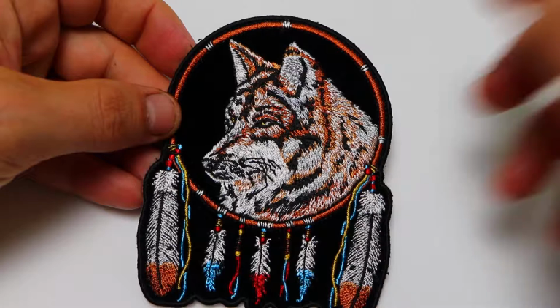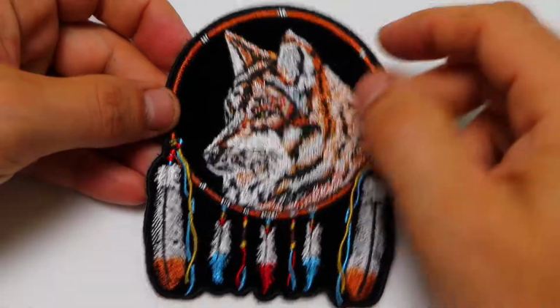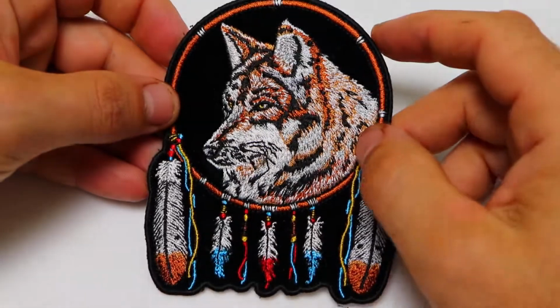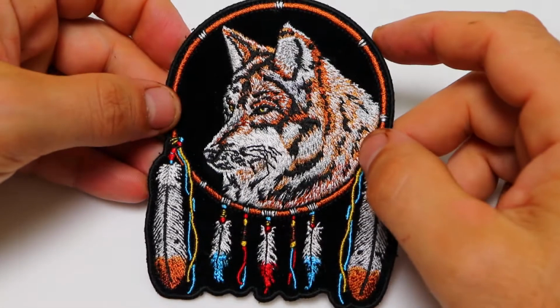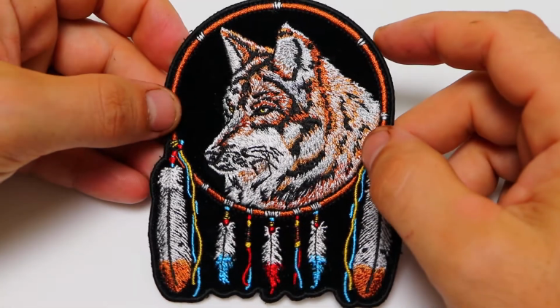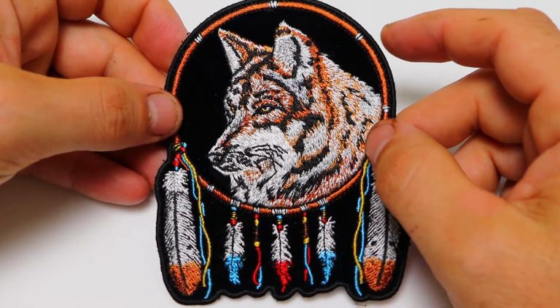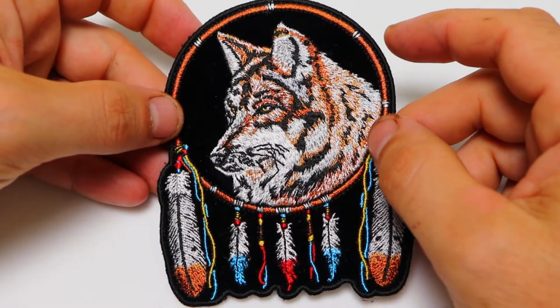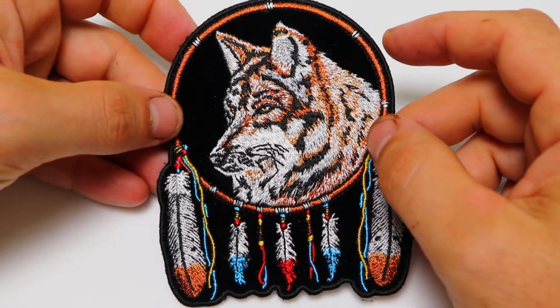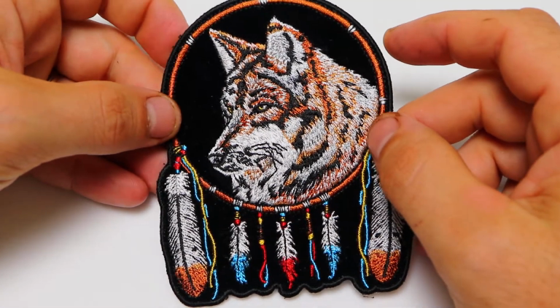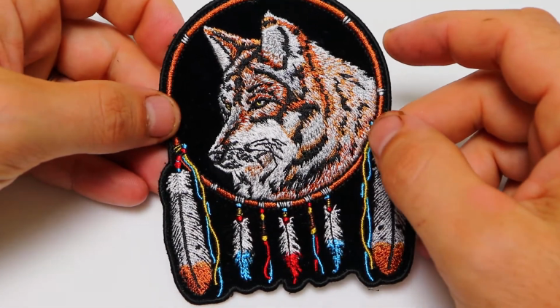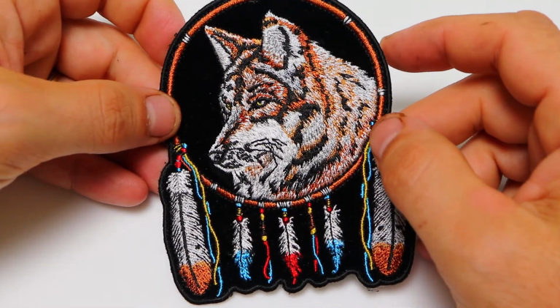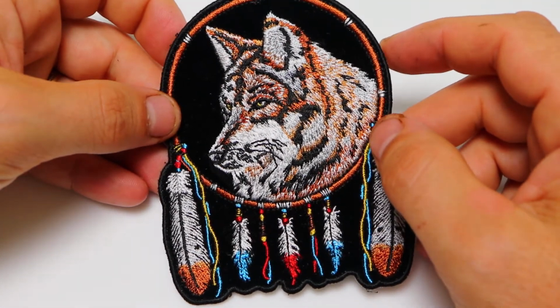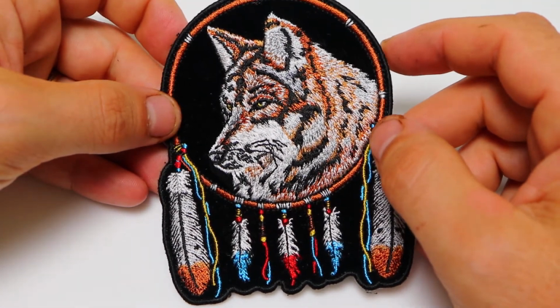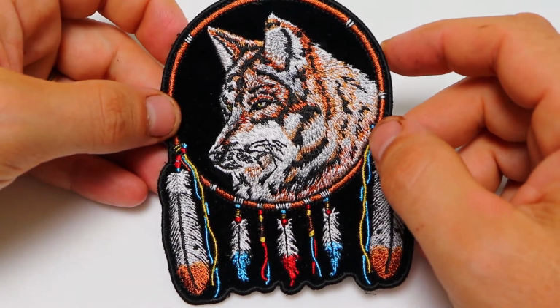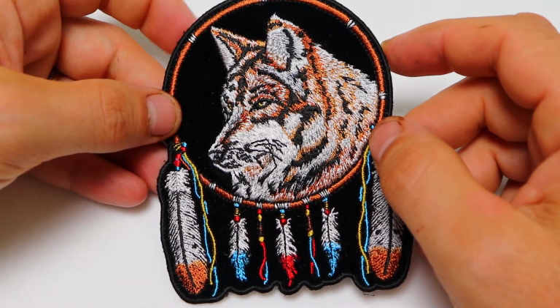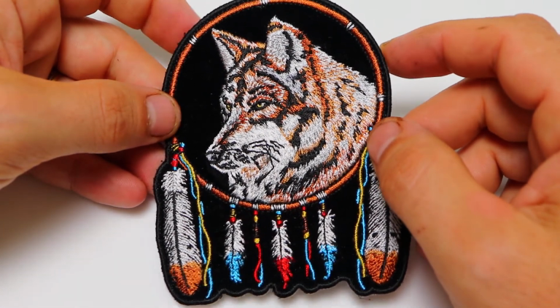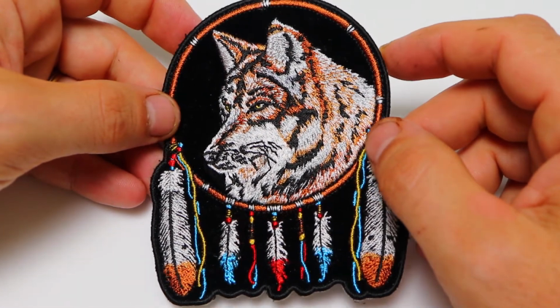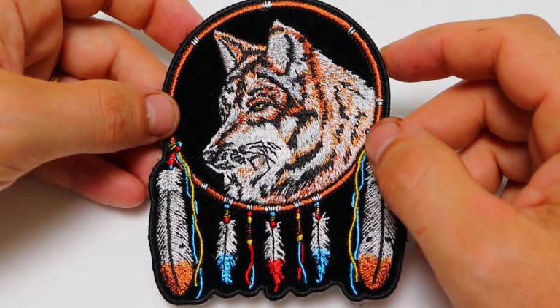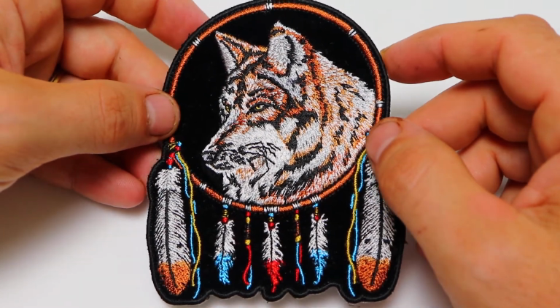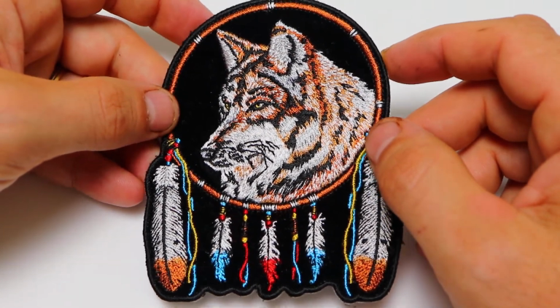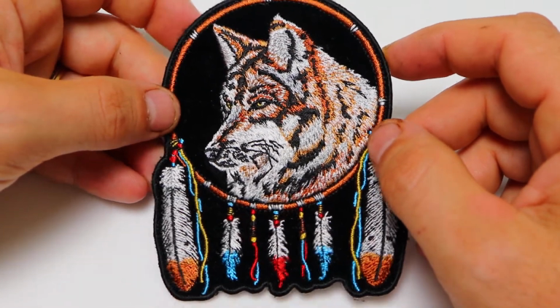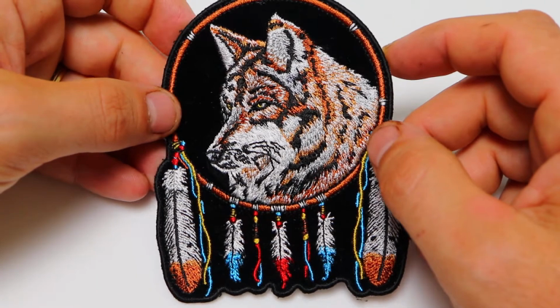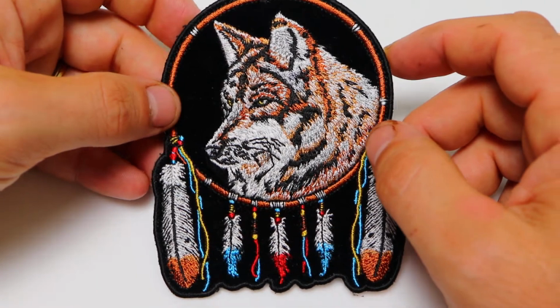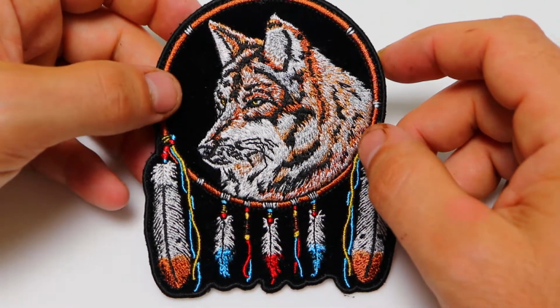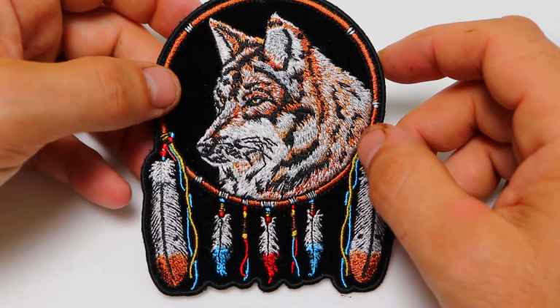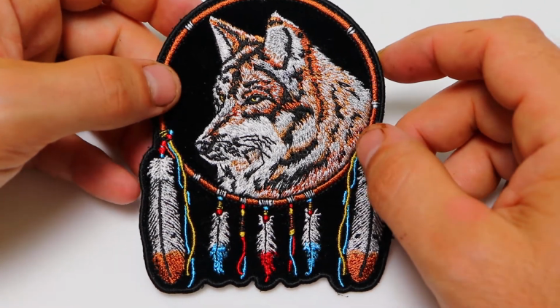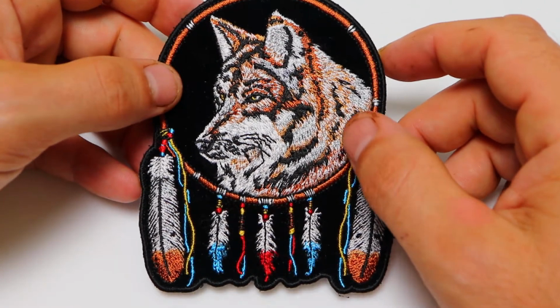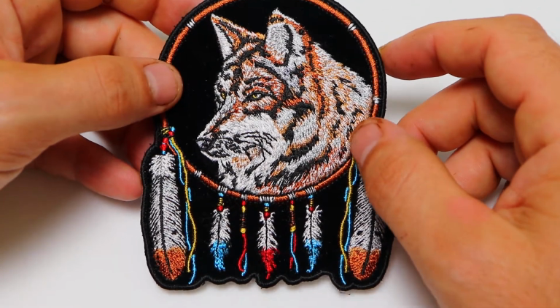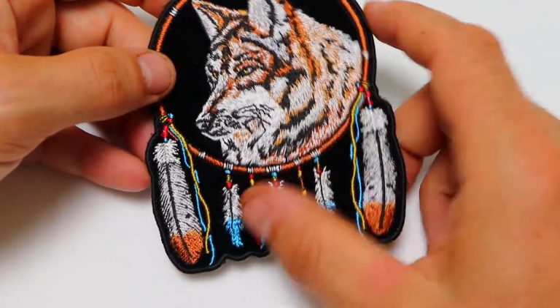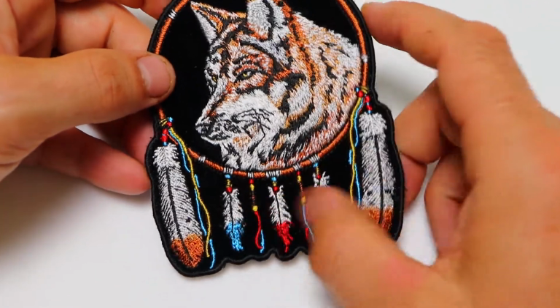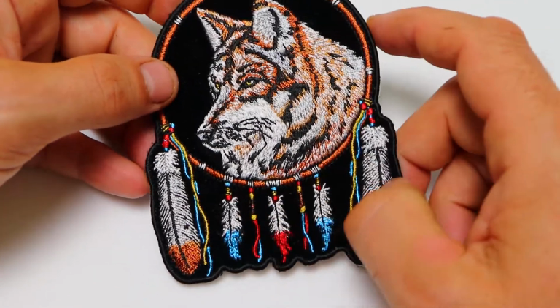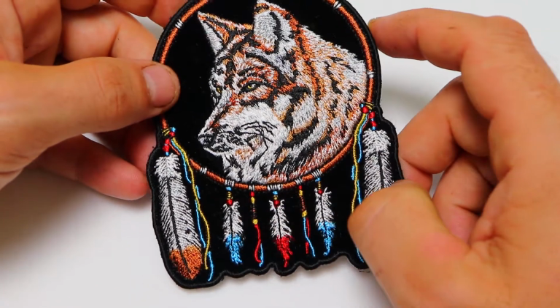Hello, this is the Patch Guy from TheCheapPlace.com here with another review of one of our embroidered patches. Today we're going to be looking at our Wolf with the Feathers patch.